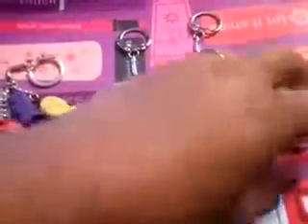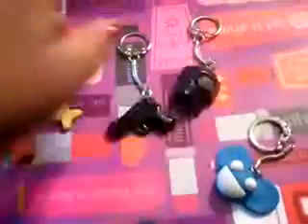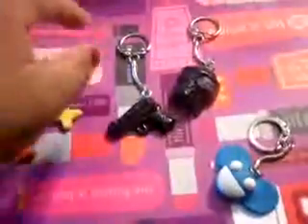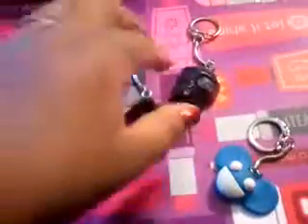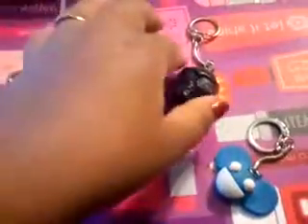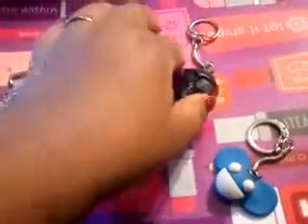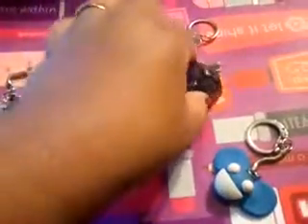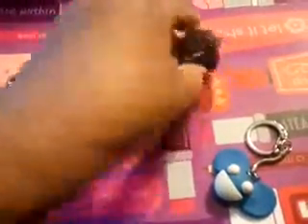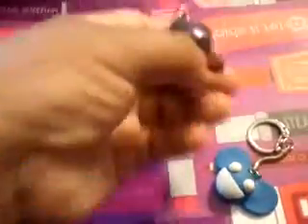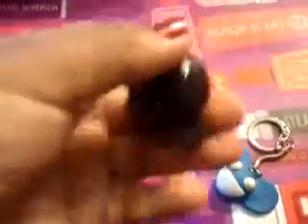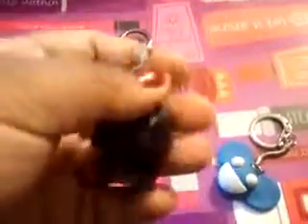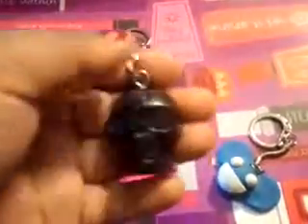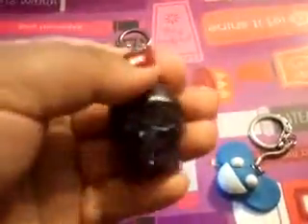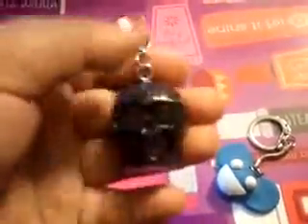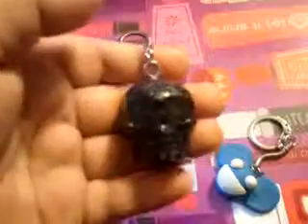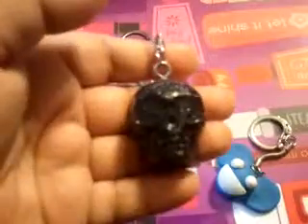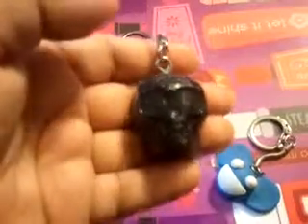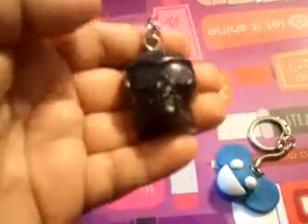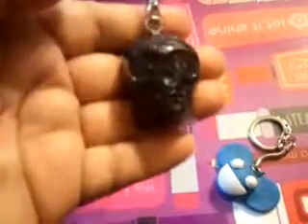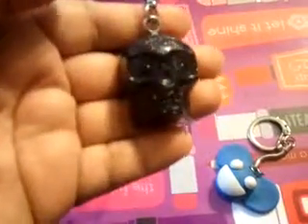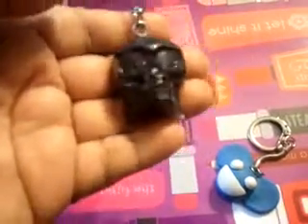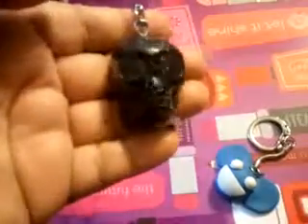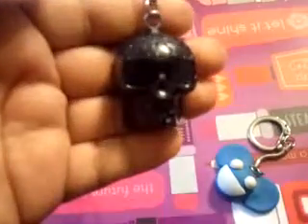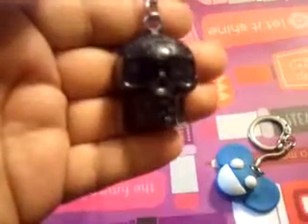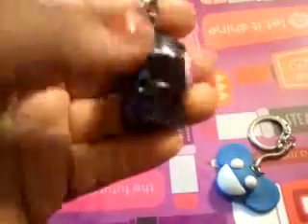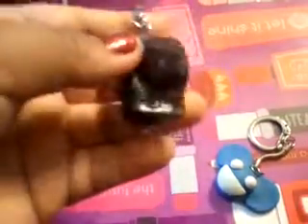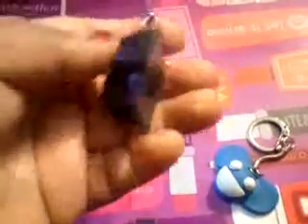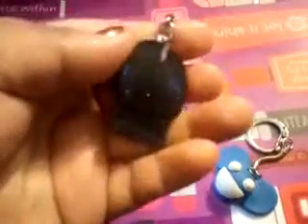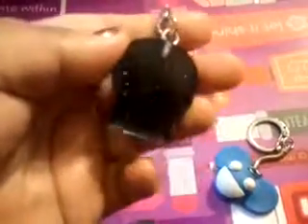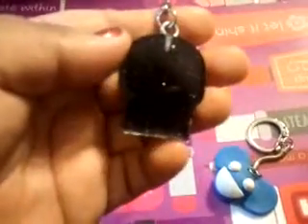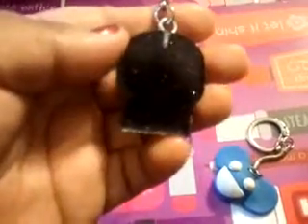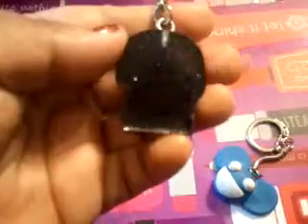Okay, the next one that I did is this one, which is made out of resin, which I had showed before. So that's that.